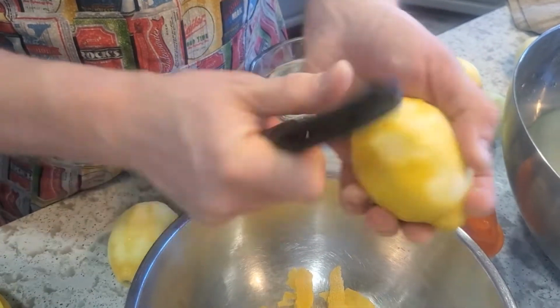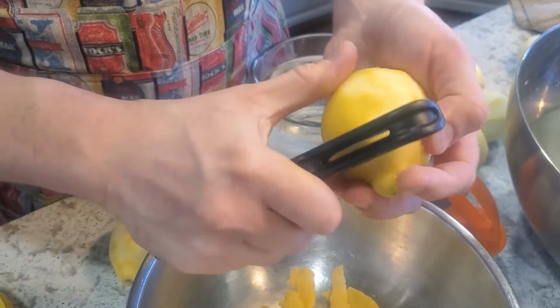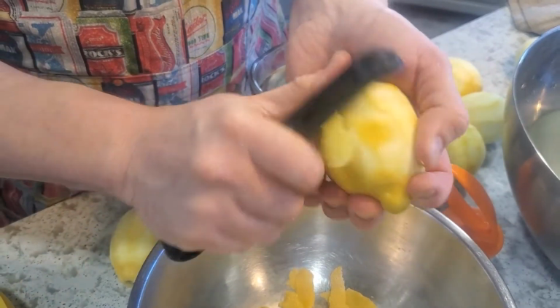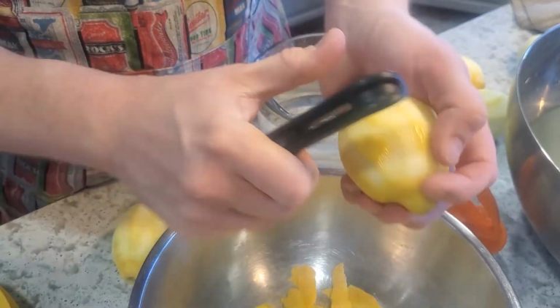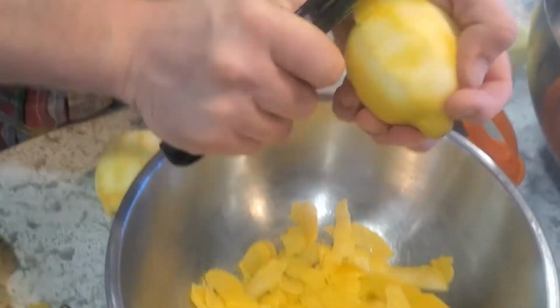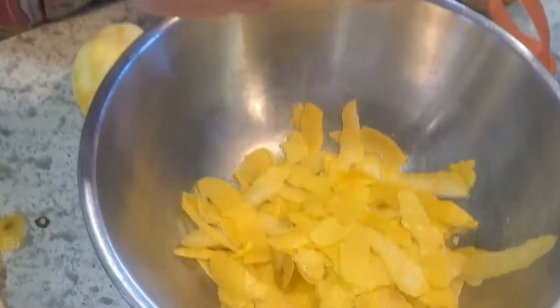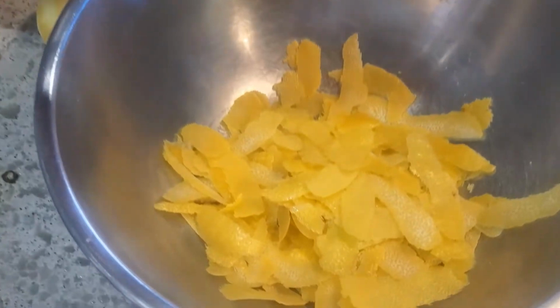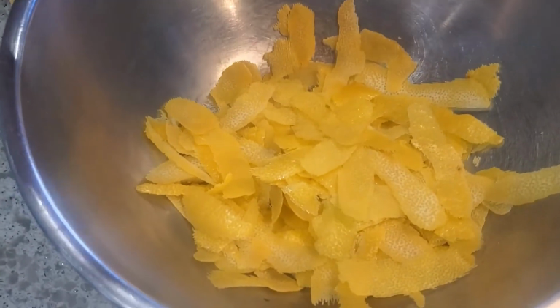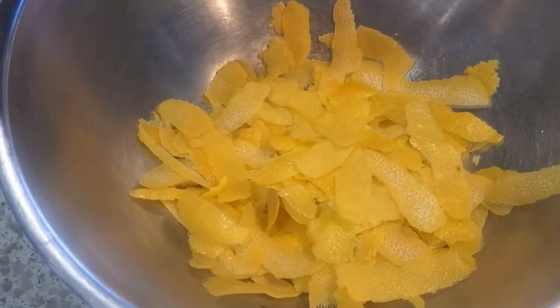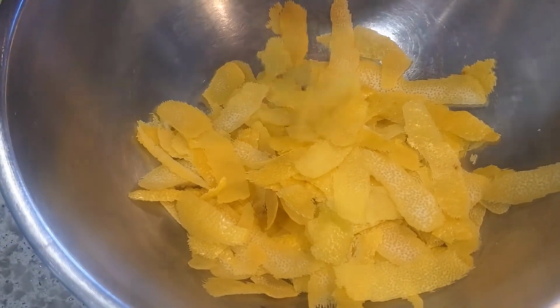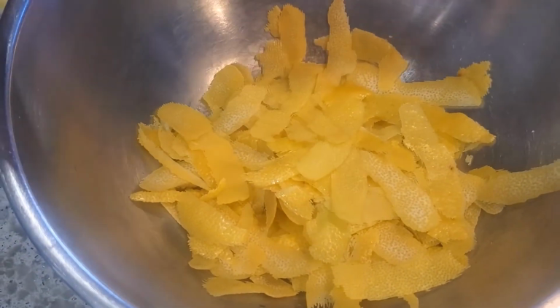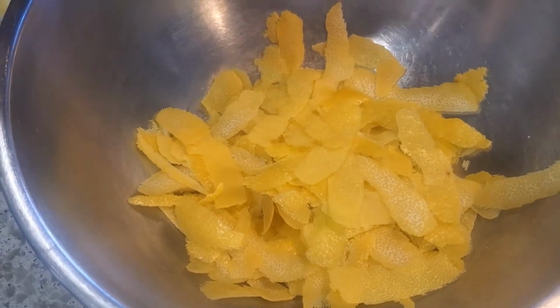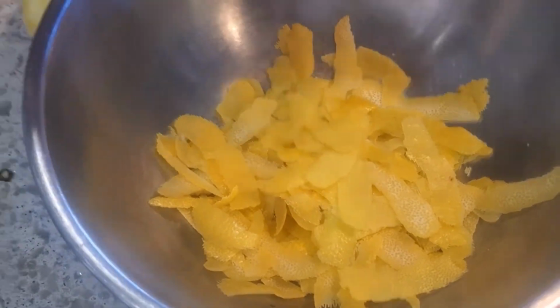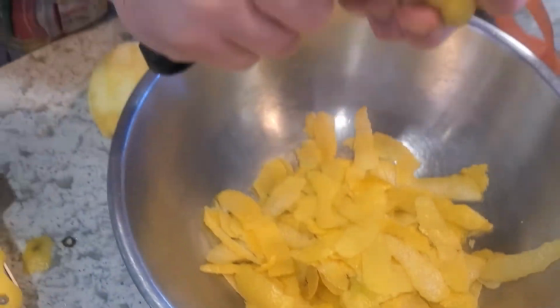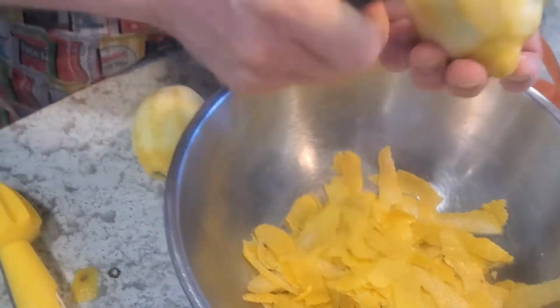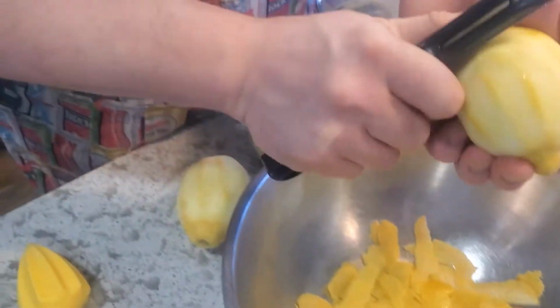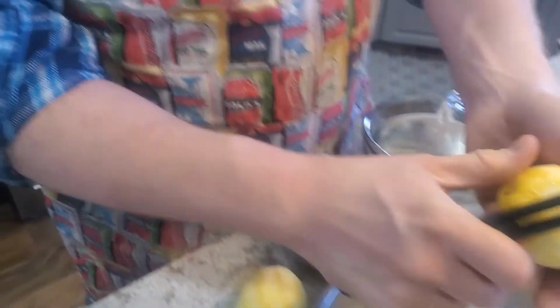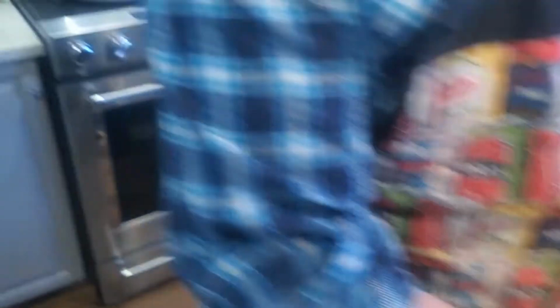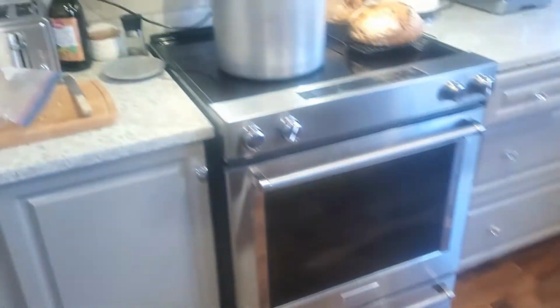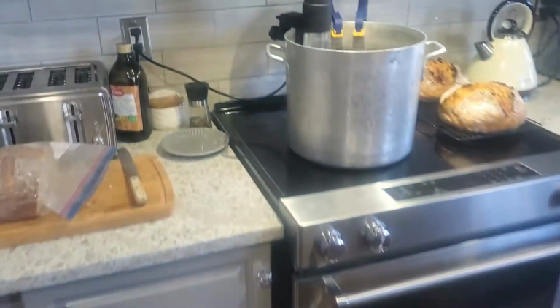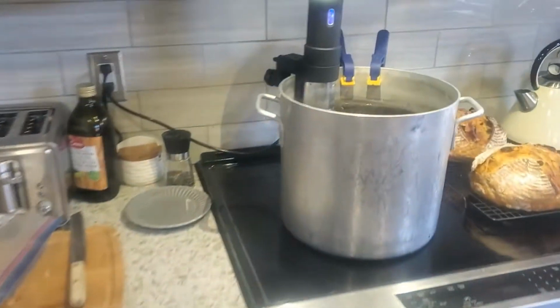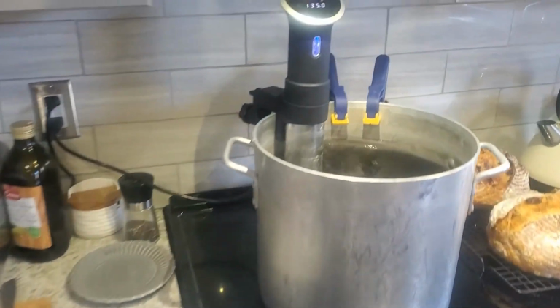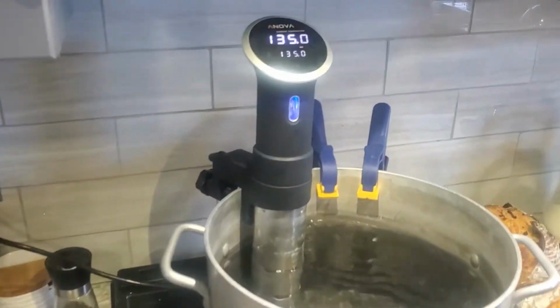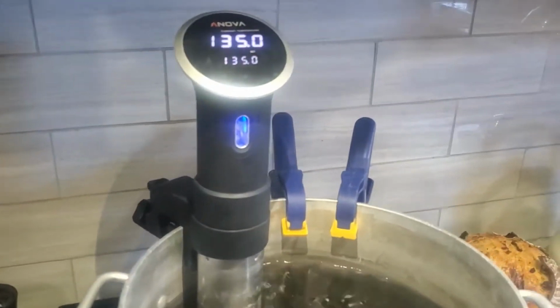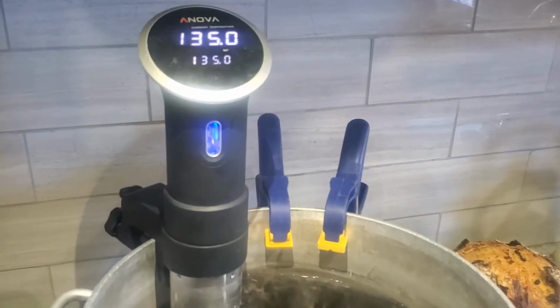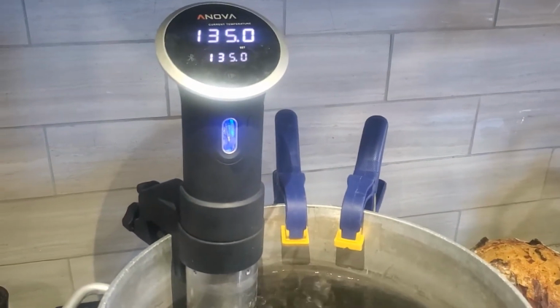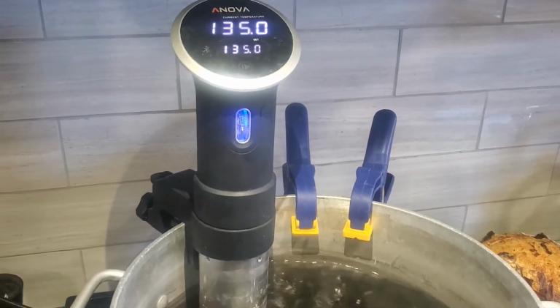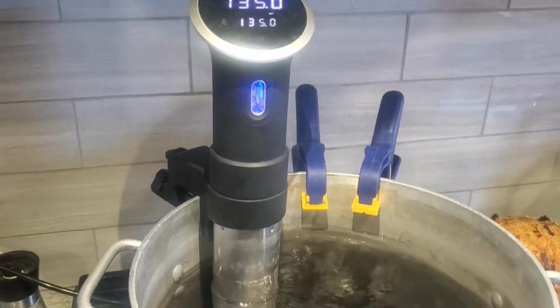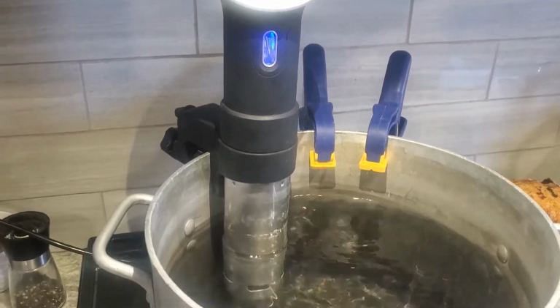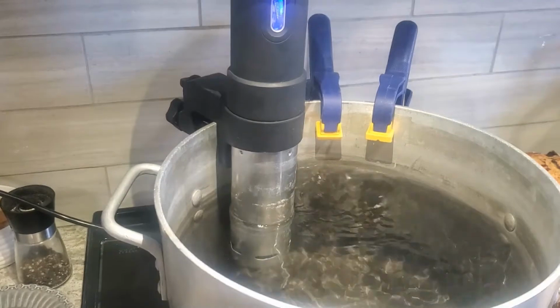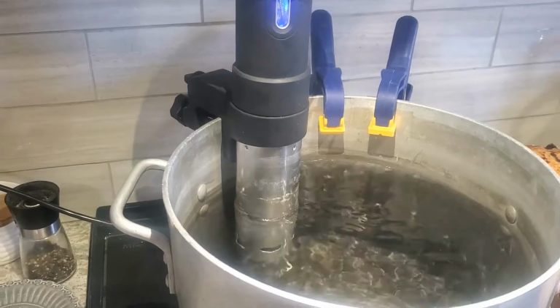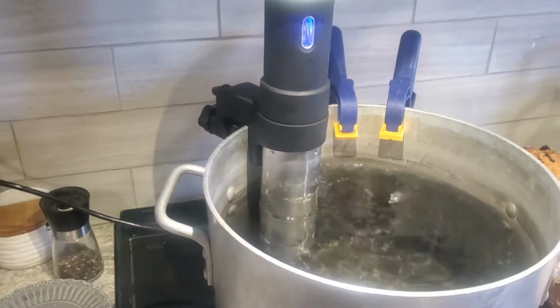While this is happening, you should have your precision cooker preheated. I've got mine sitting at 135 Fahrenheit and it's pretty much ready to go.